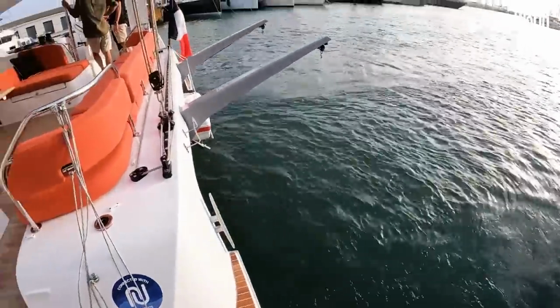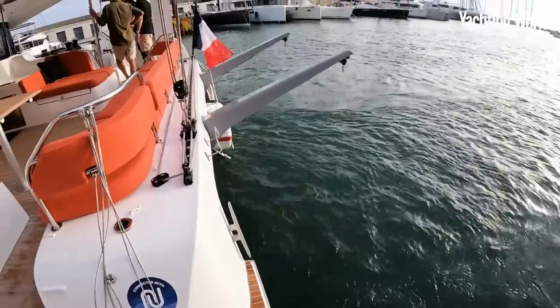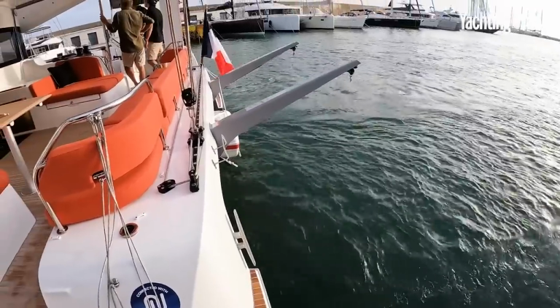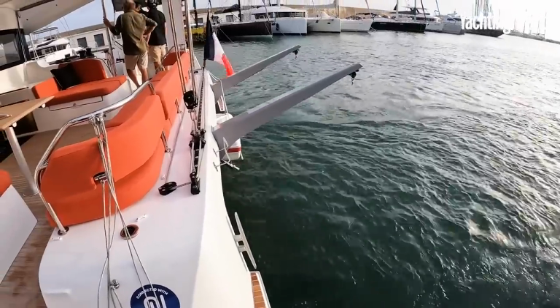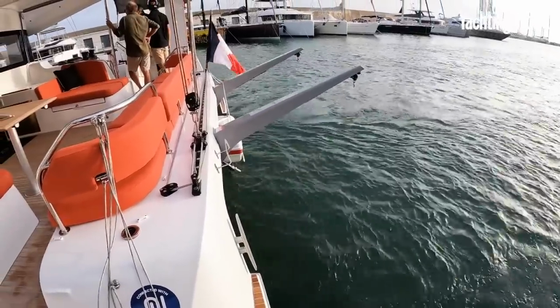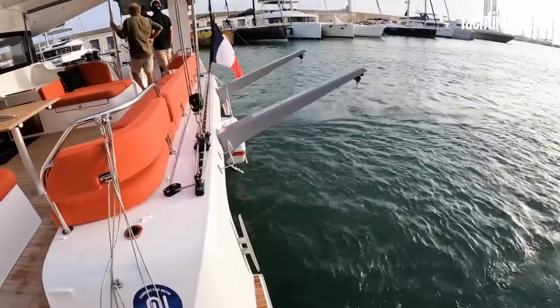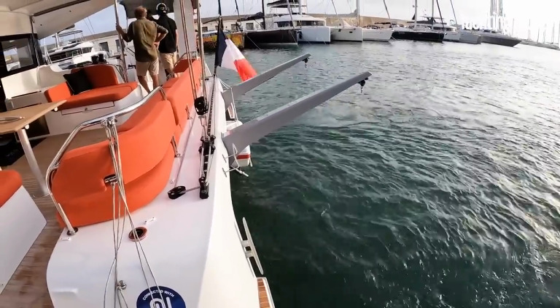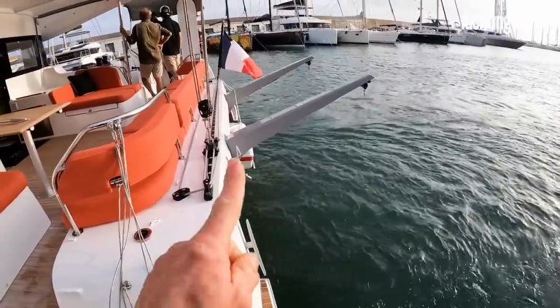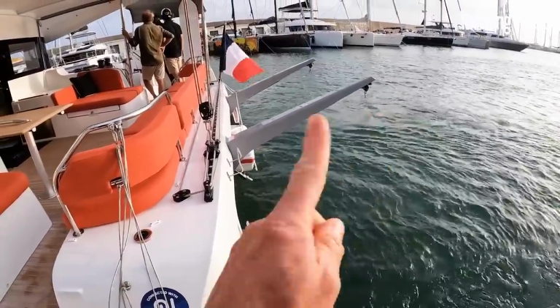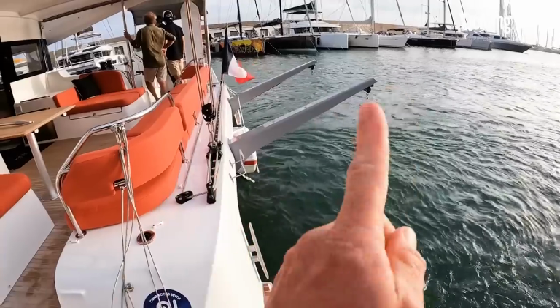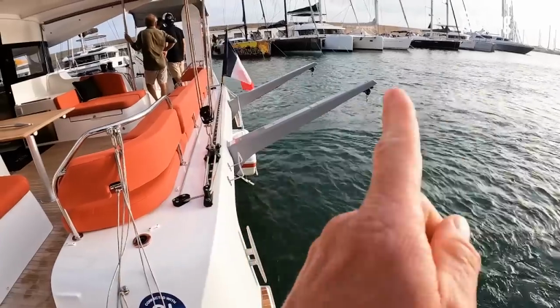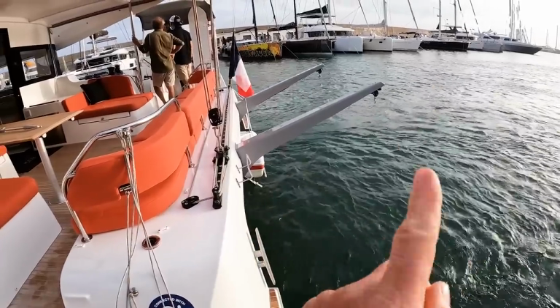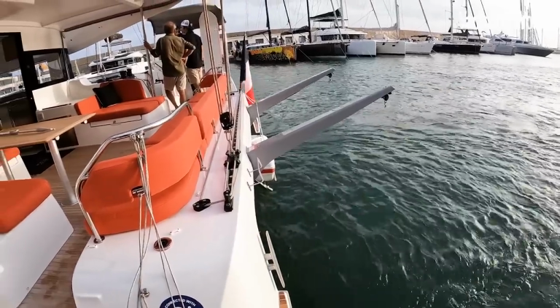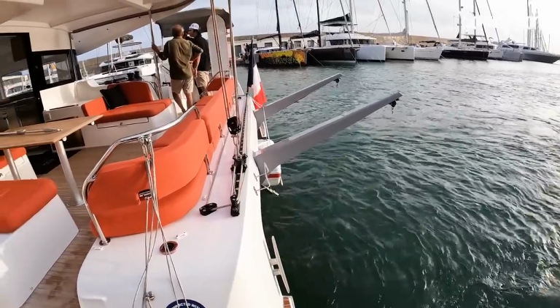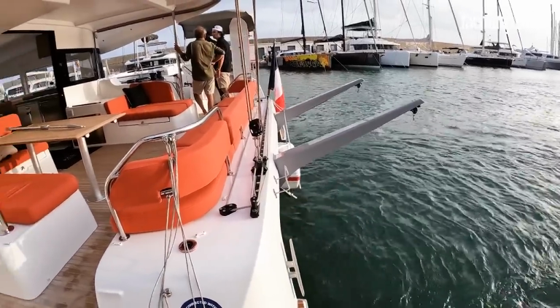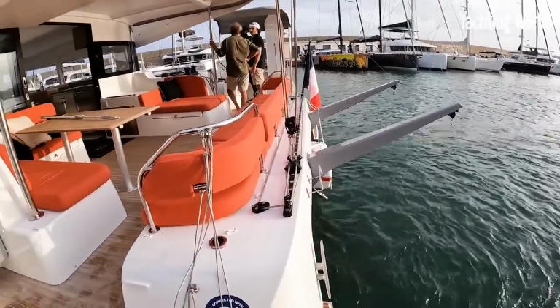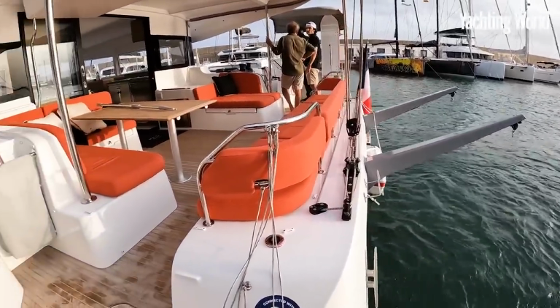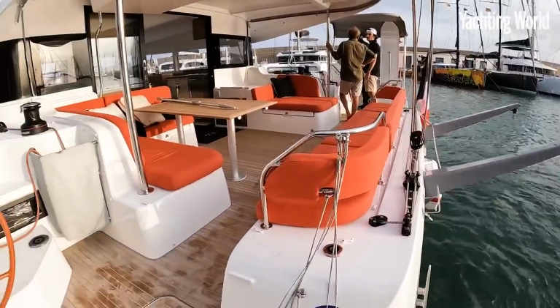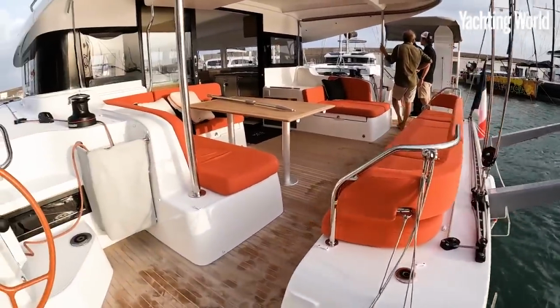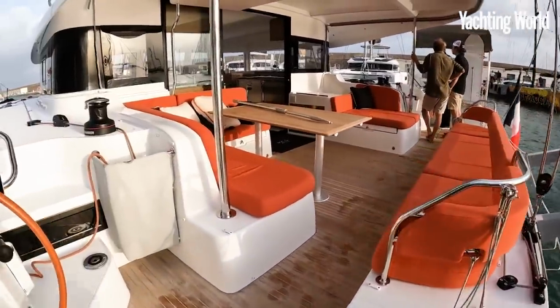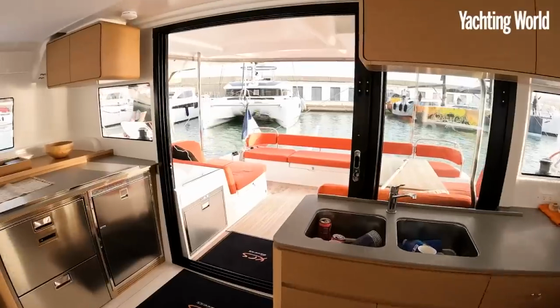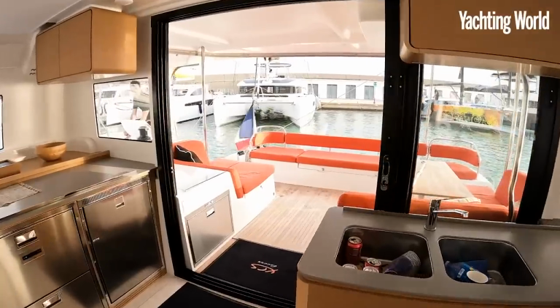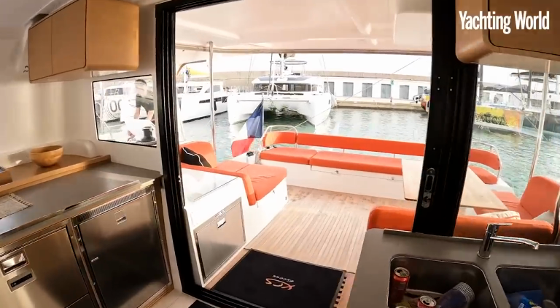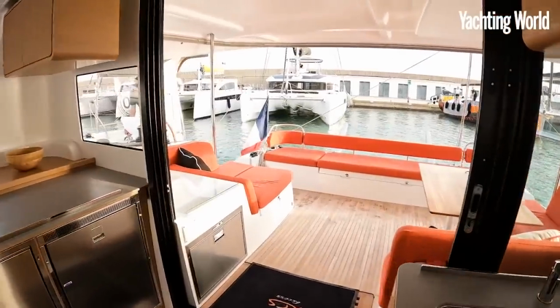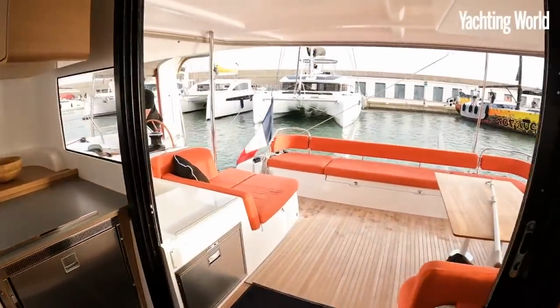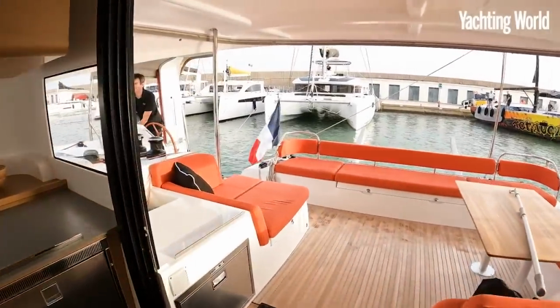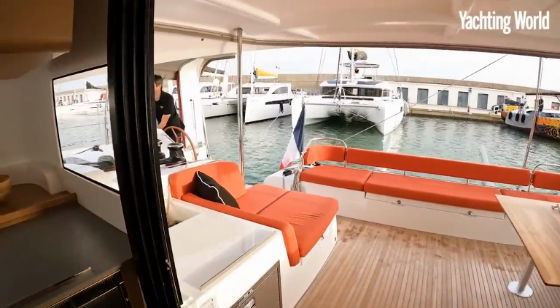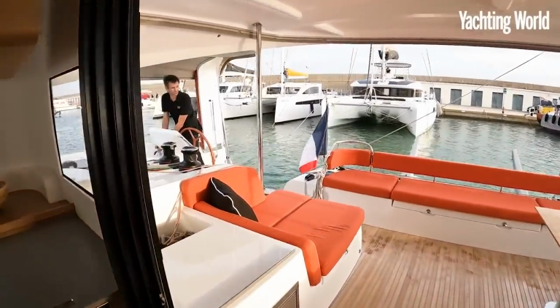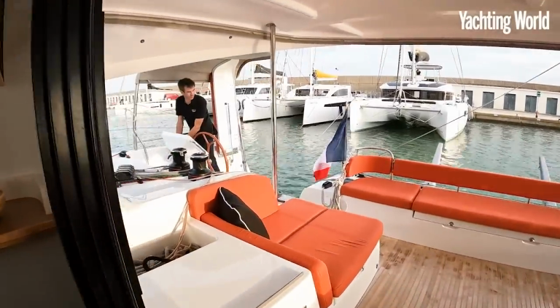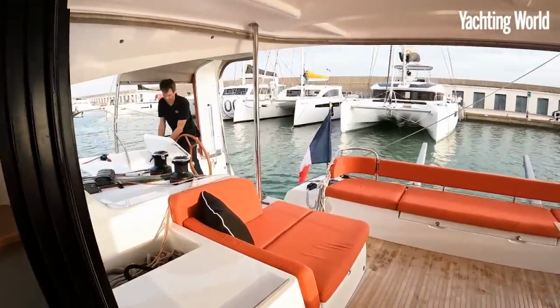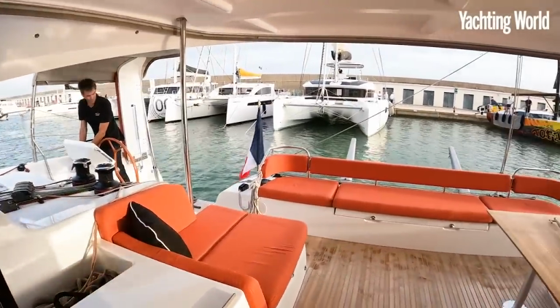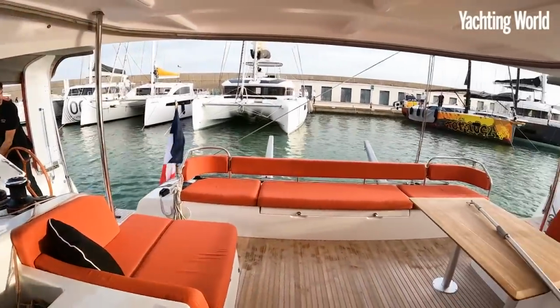The extended davits are what make it a 16-metre boat. We're coming into berth here in Port Ginesta.